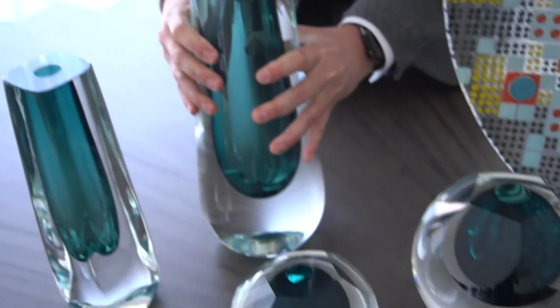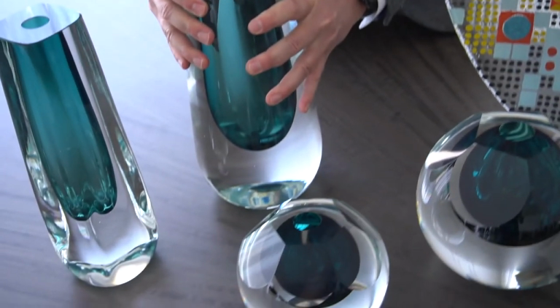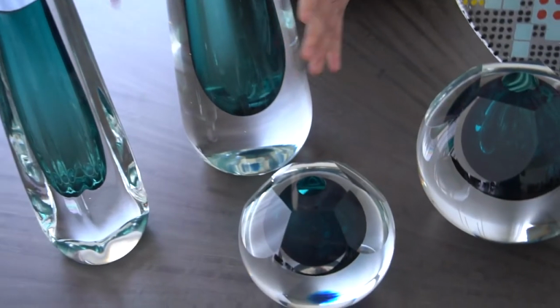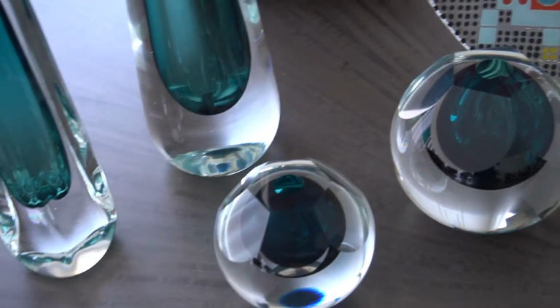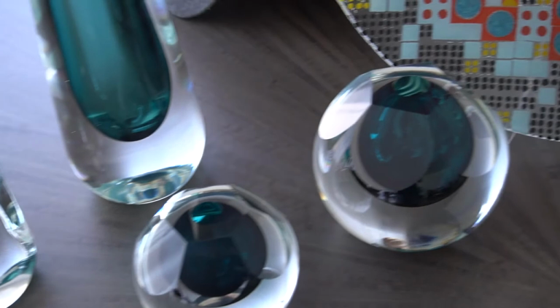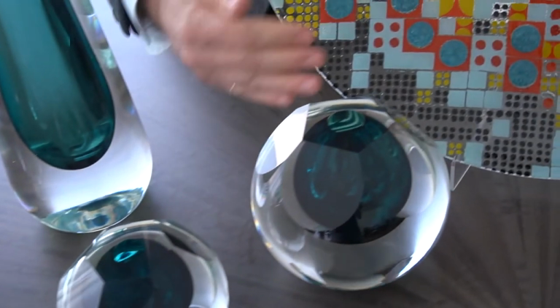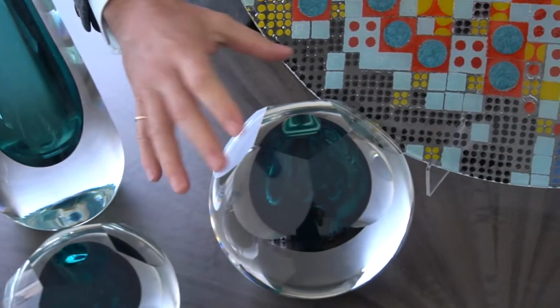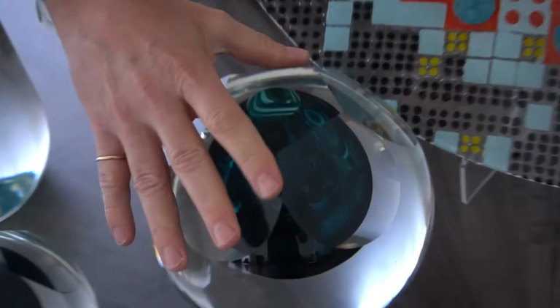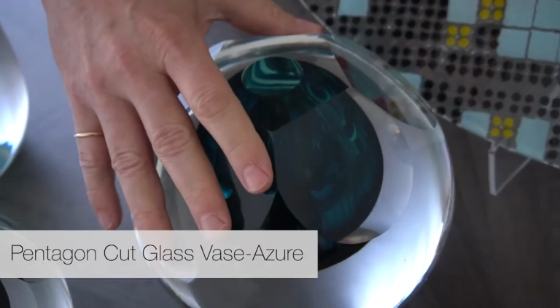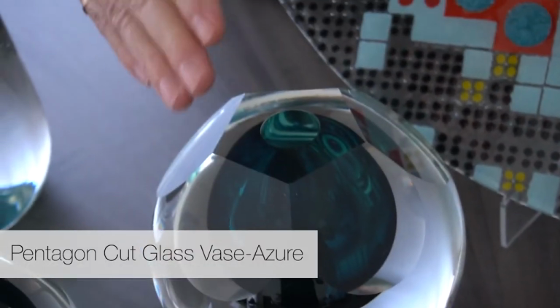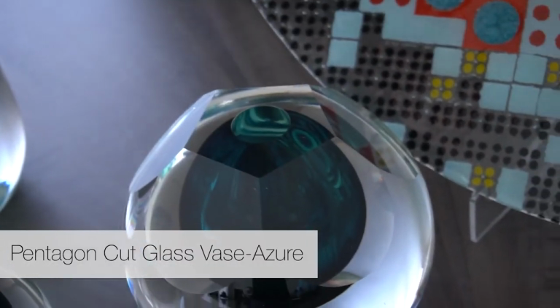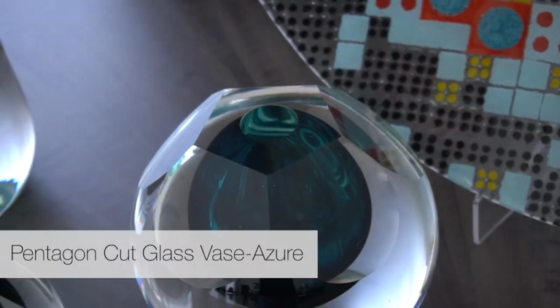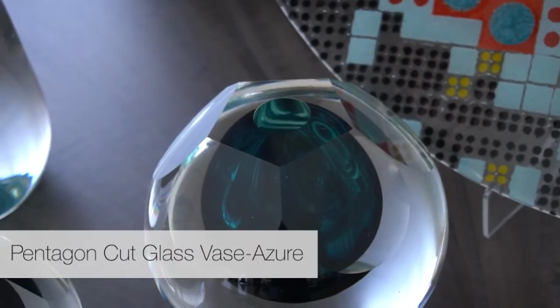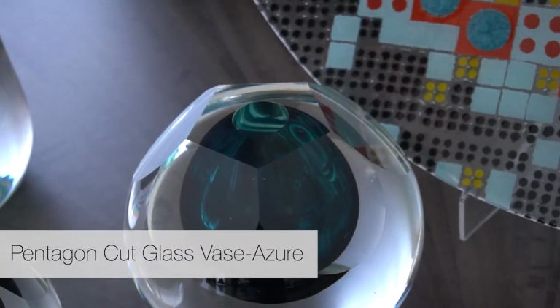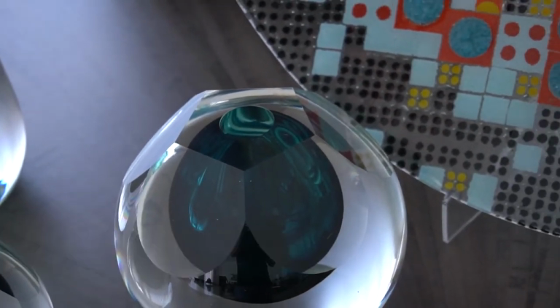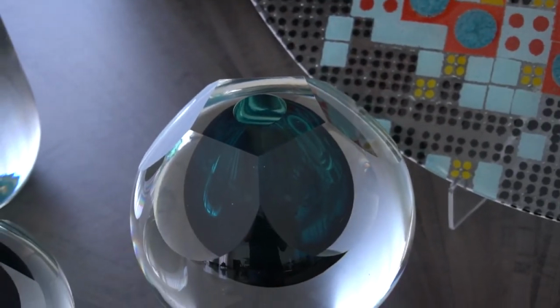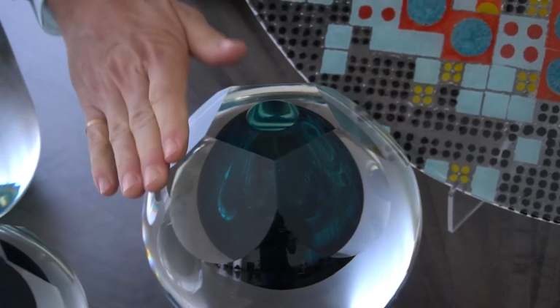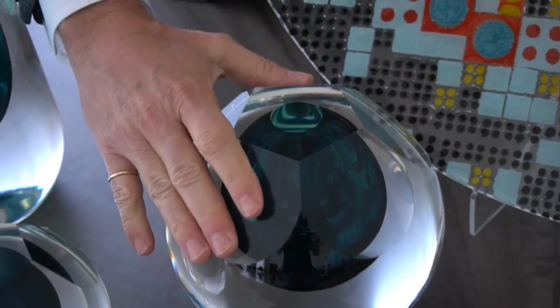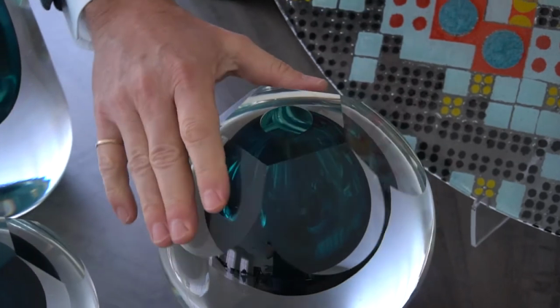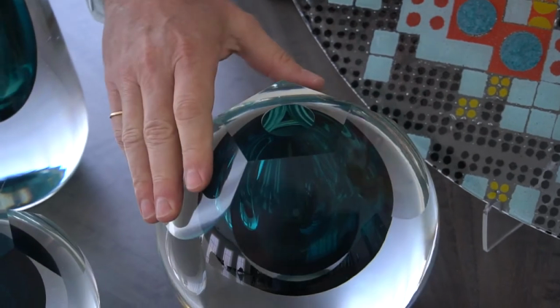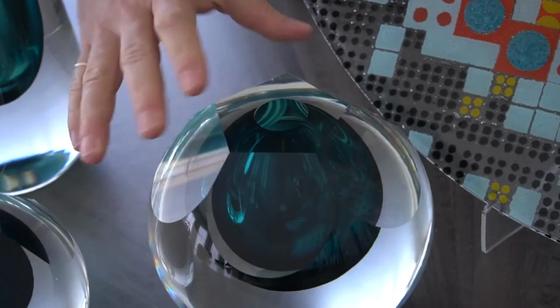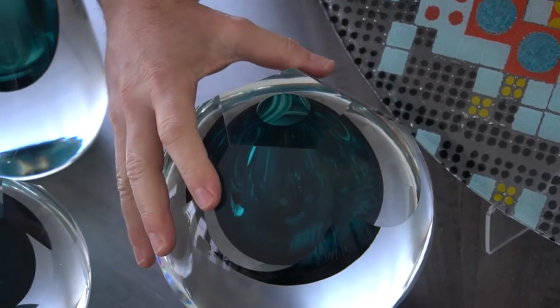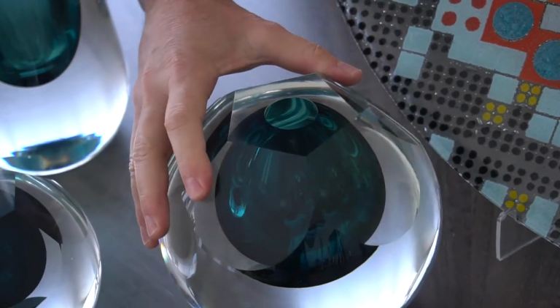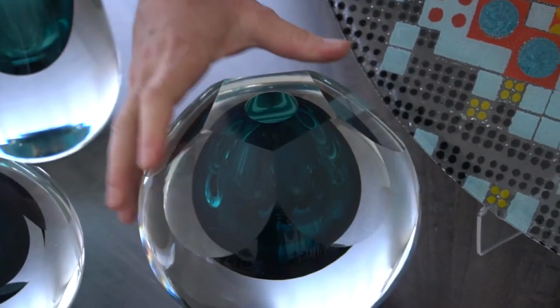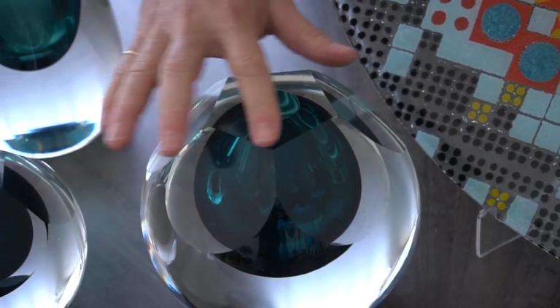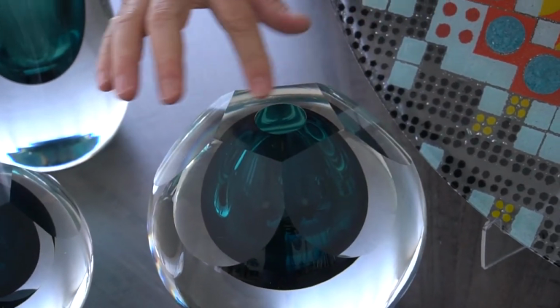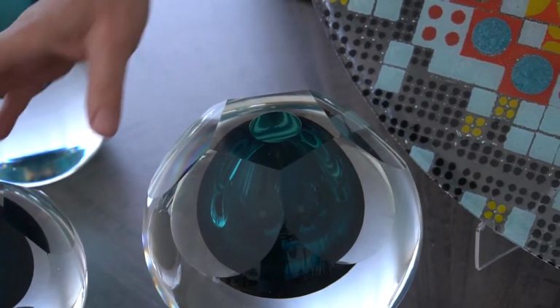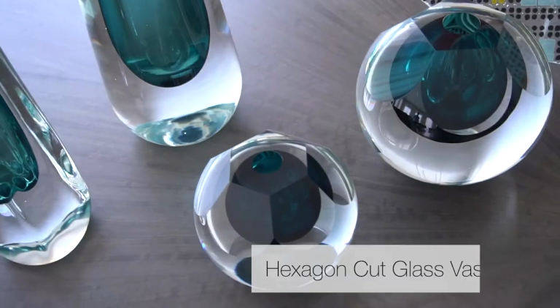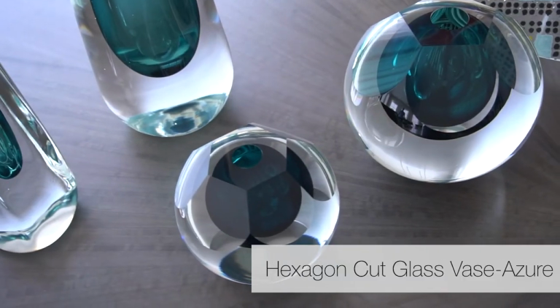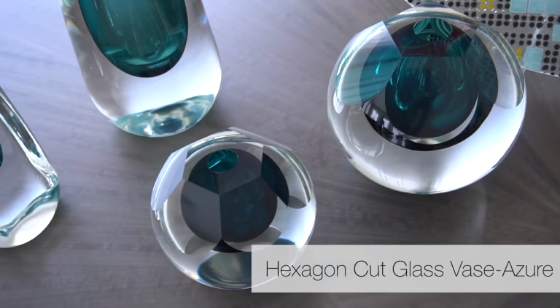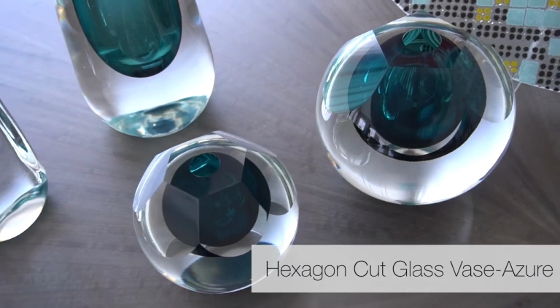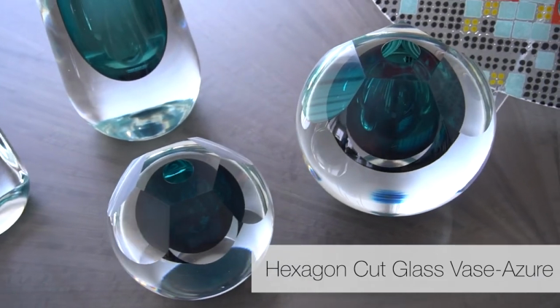This round sphere starts life as a perfect sphere, and then a technician takes it on a stone wheel and grinds these beautiful planes. This is the pentagon. And then we have the hexagonal vase — the small.